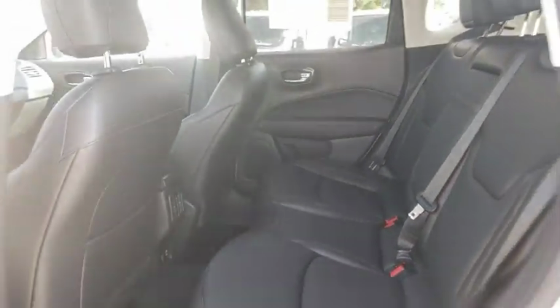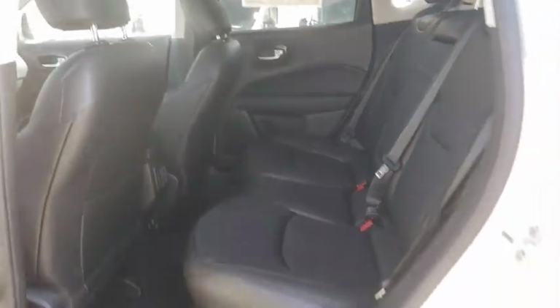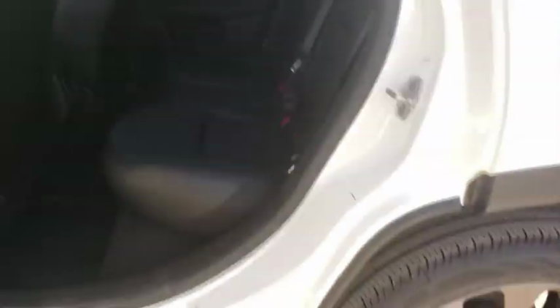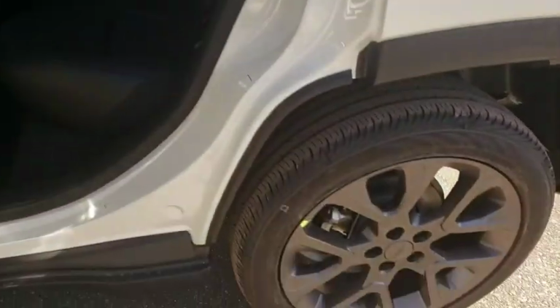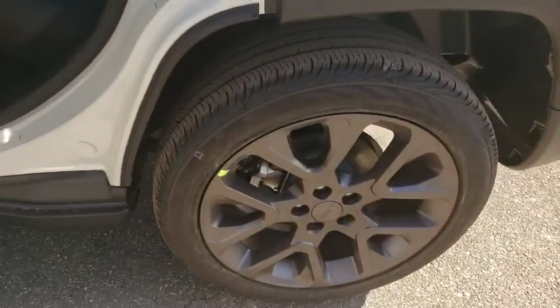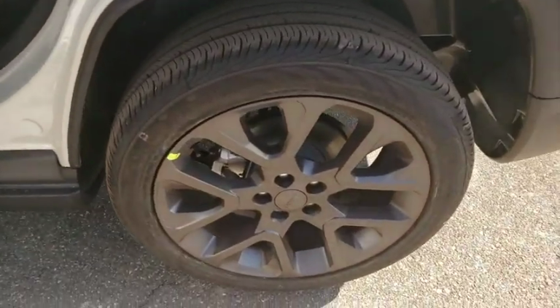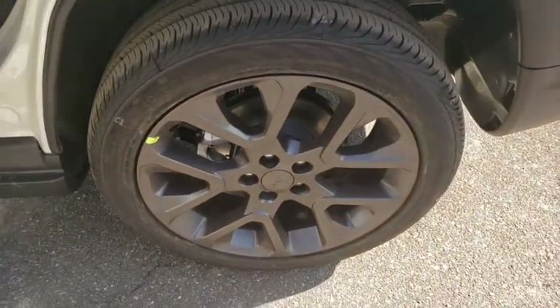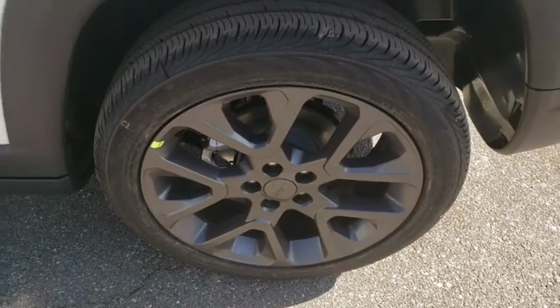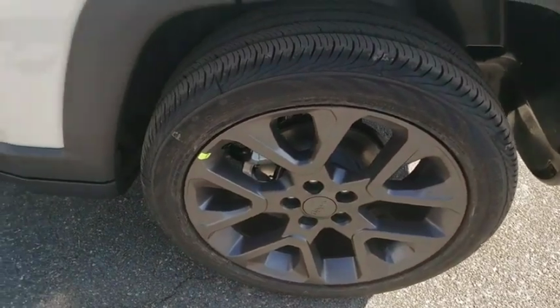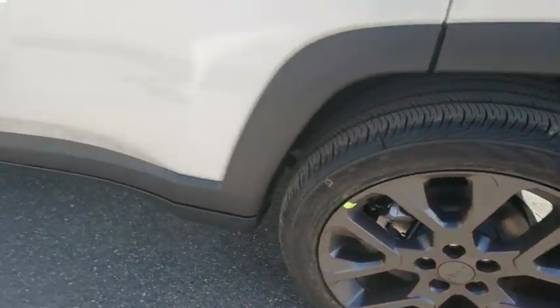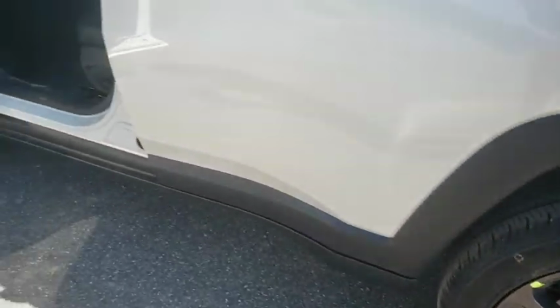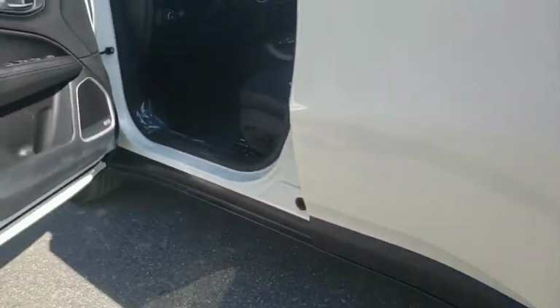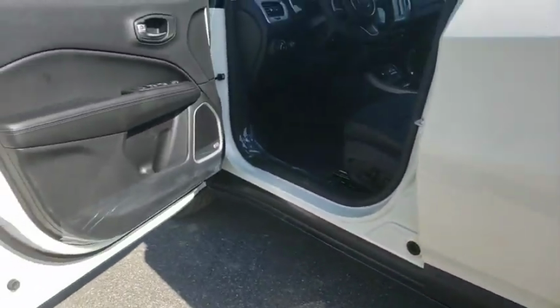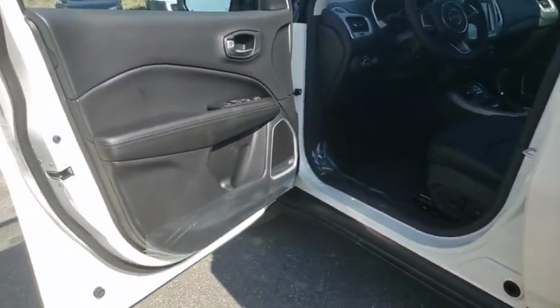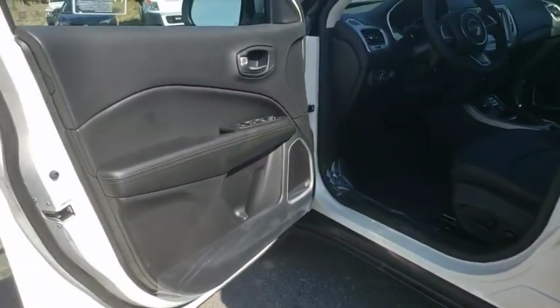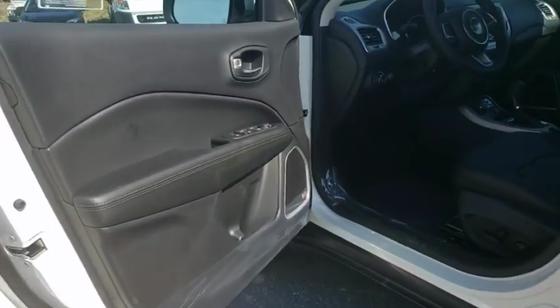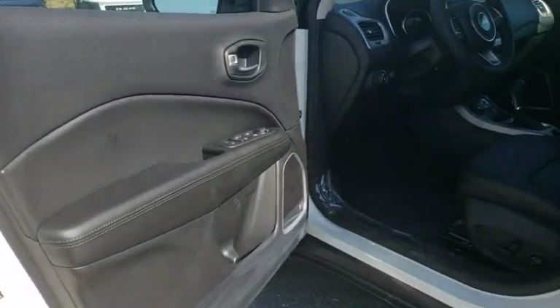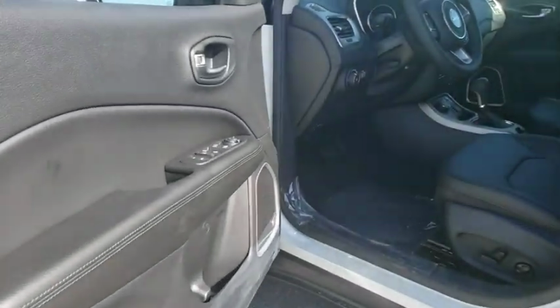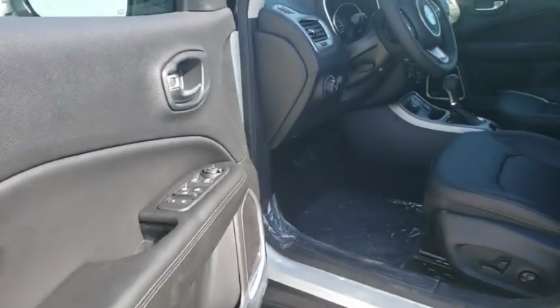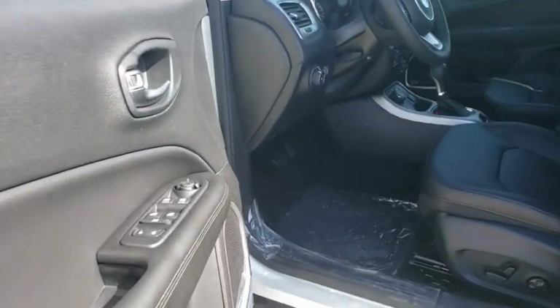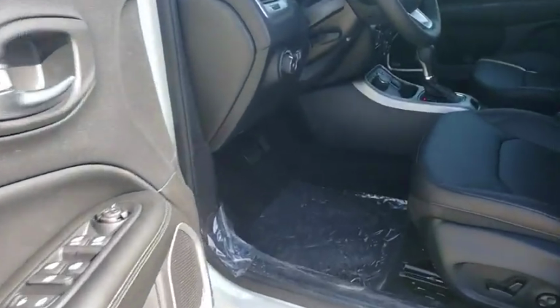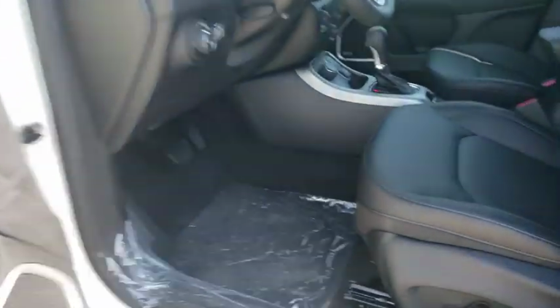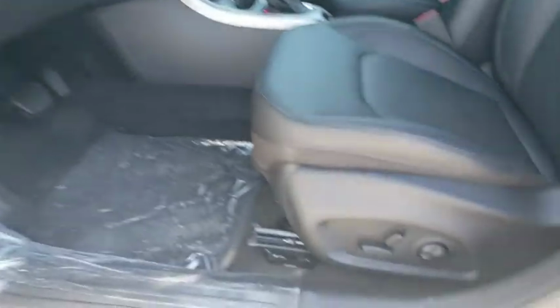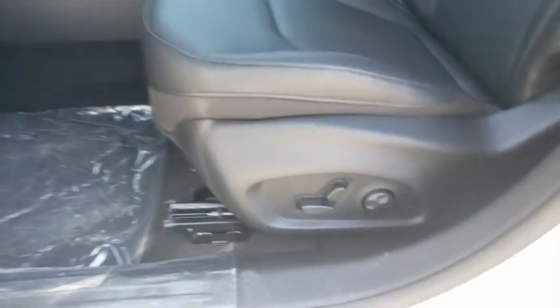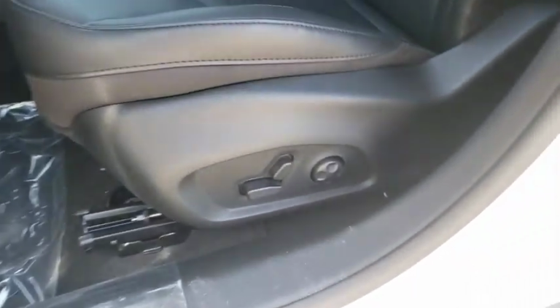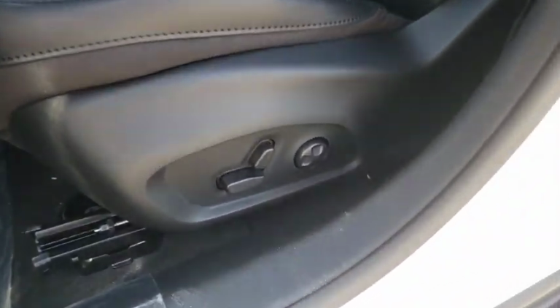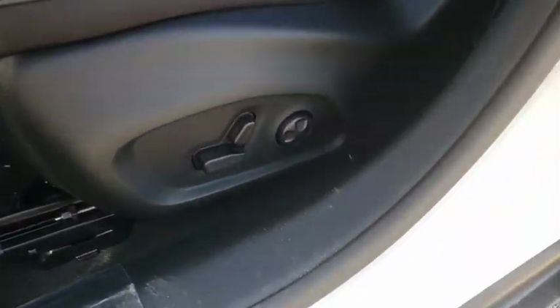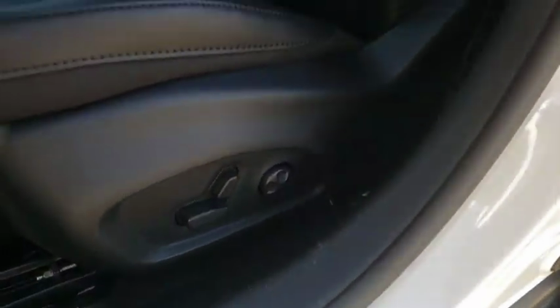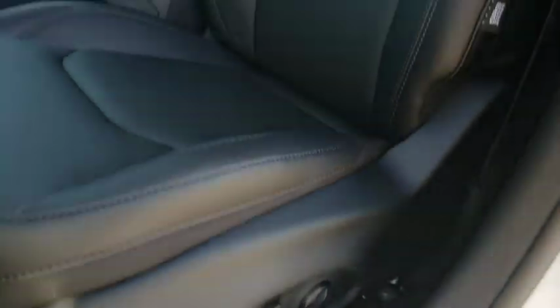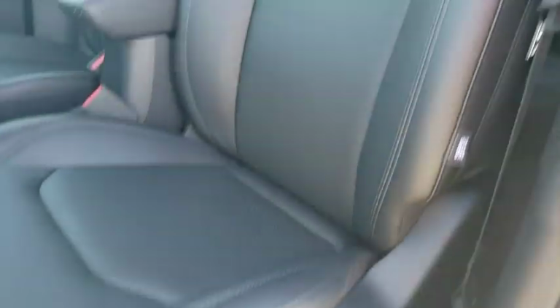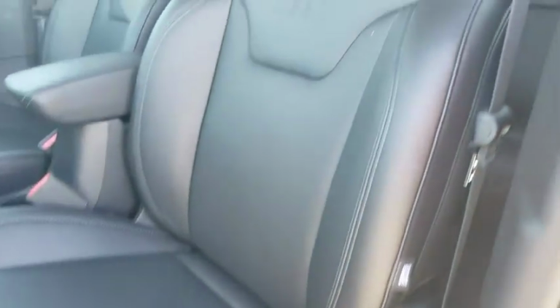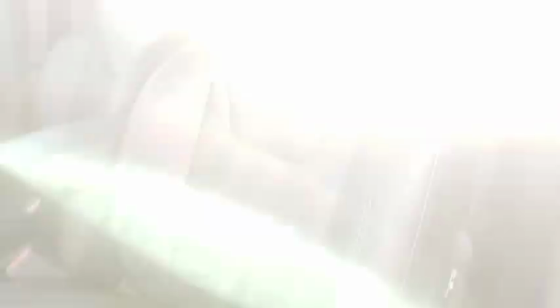Leather-wrapped steering wheel, Bluetooth, power steering, adjustable steering wheel, four-wheel drive, keyless start, floor mats, cruise control, four-wheel disc brakes, aluminum wheels.